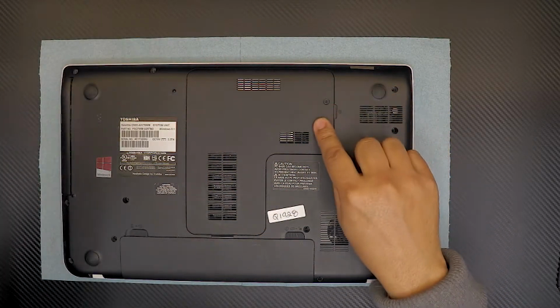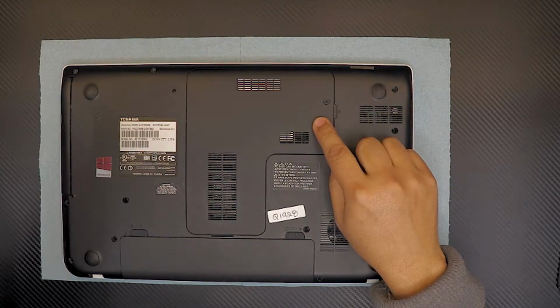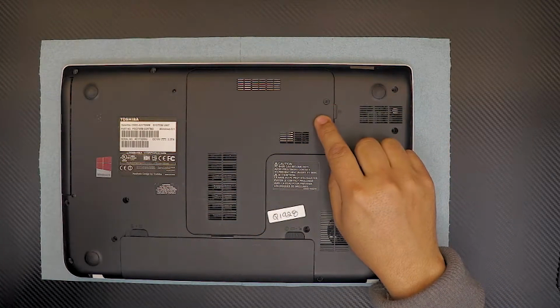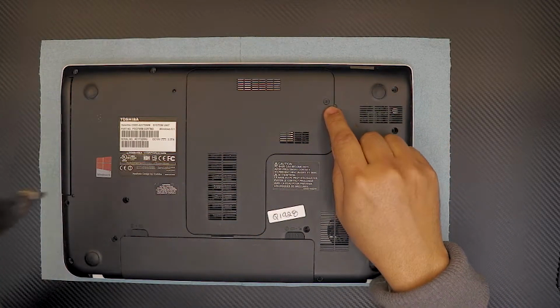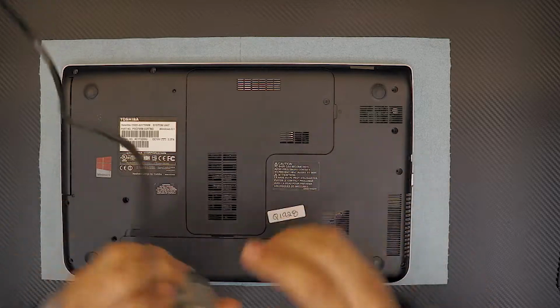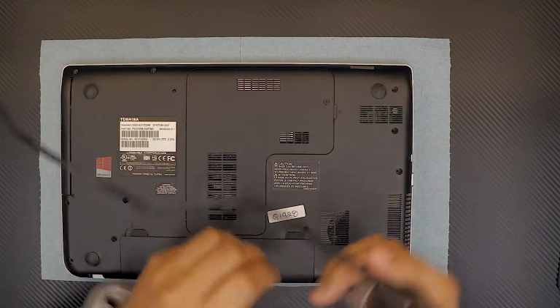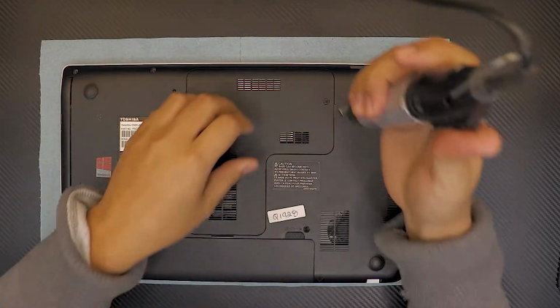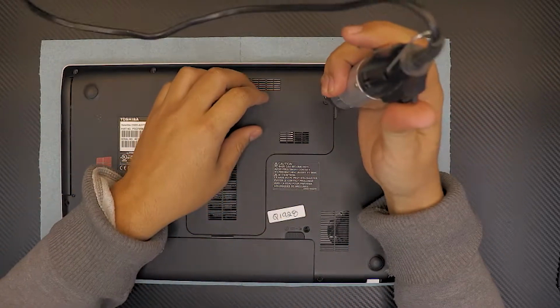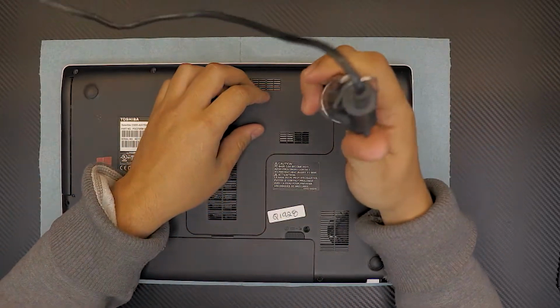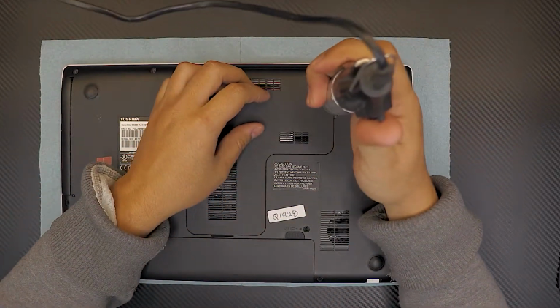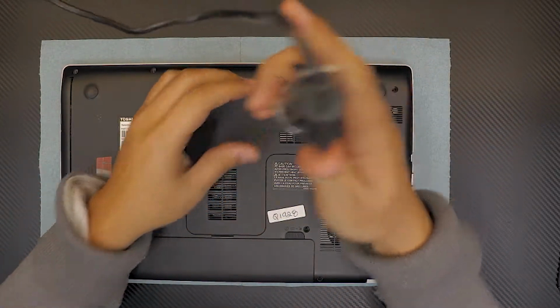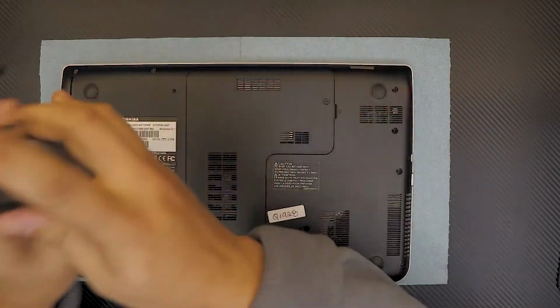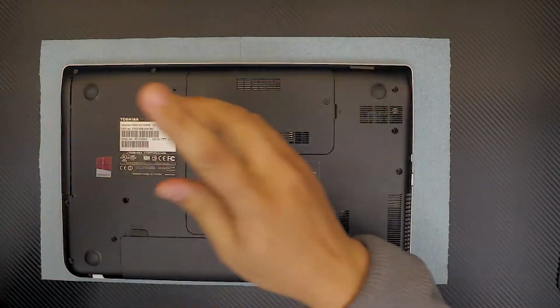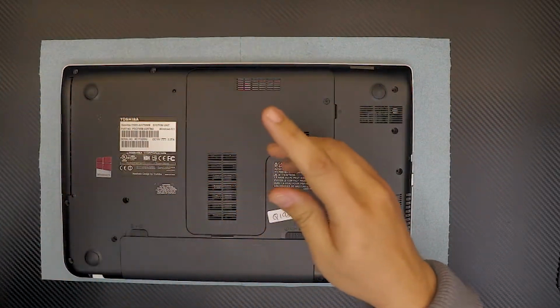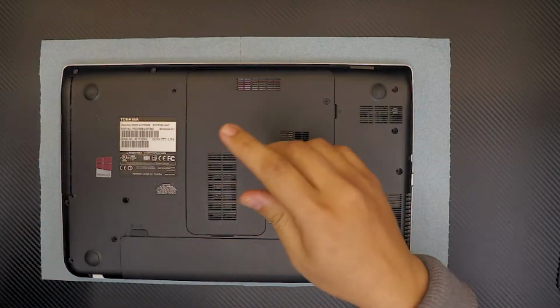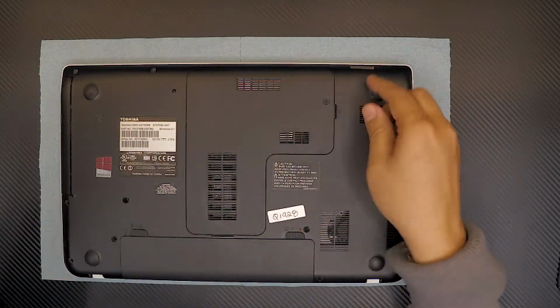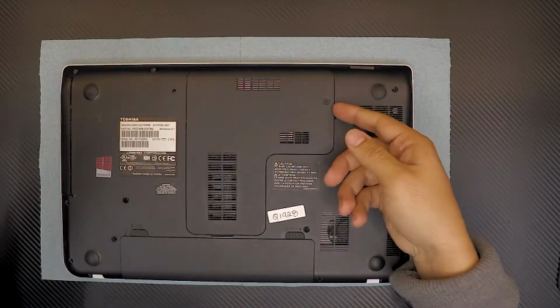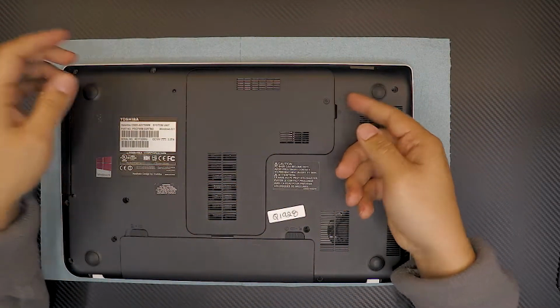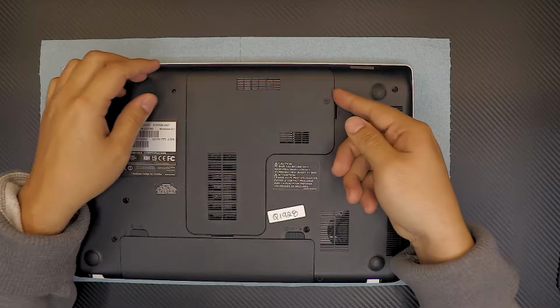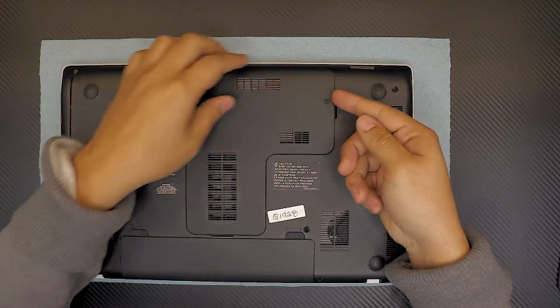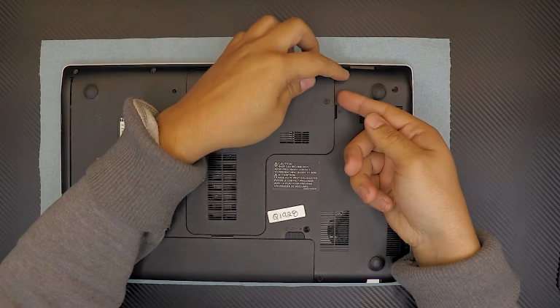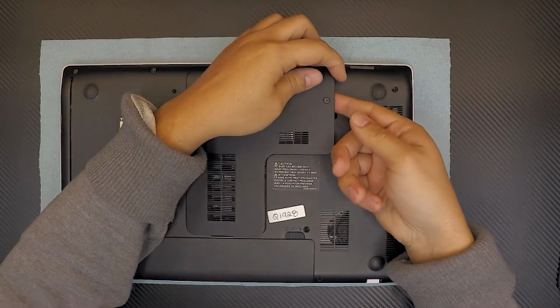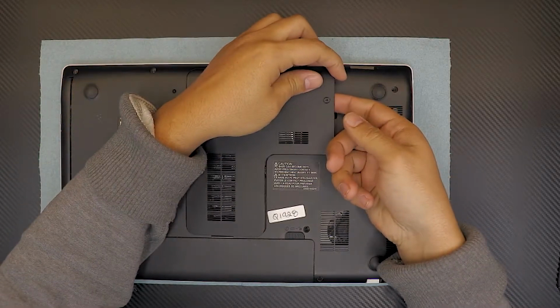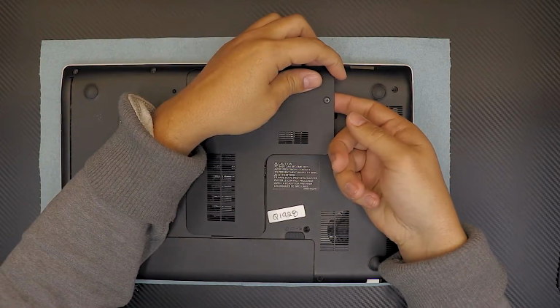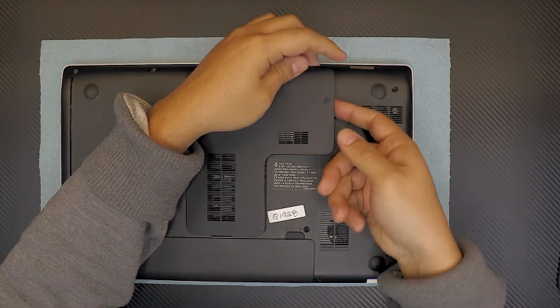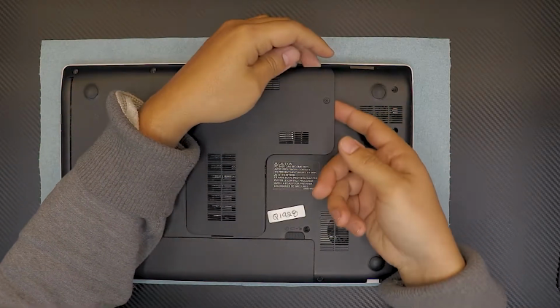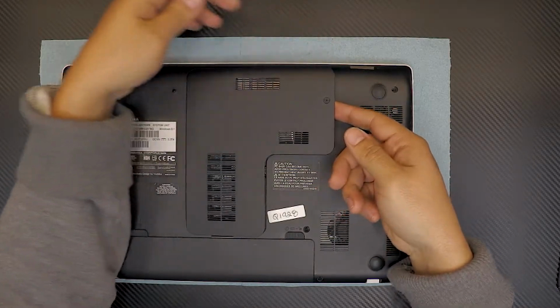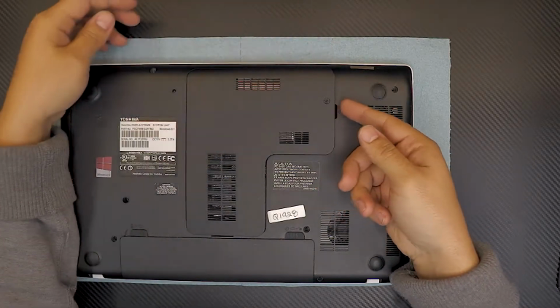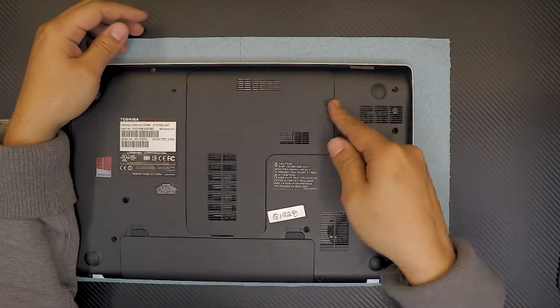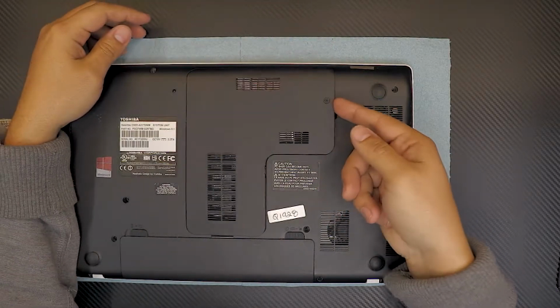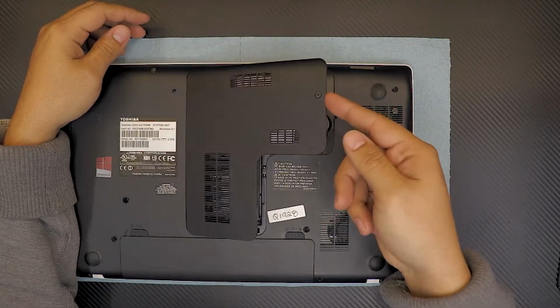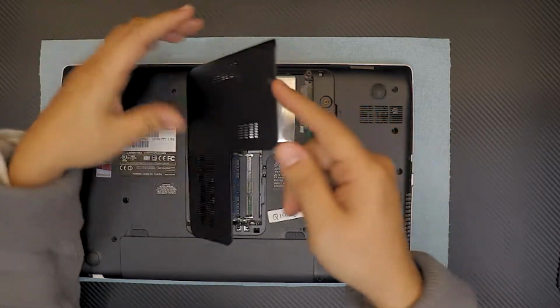So by removing this screw, the screw won't come up because there is a secure lock for it, so you just have to lift up the cover.